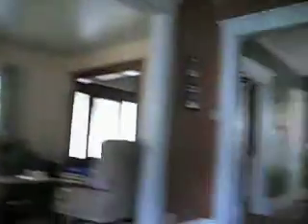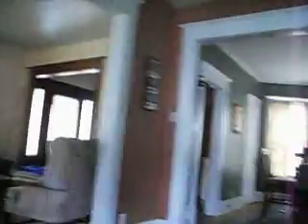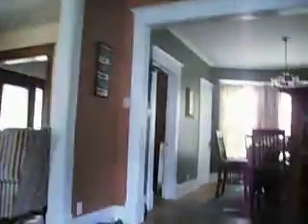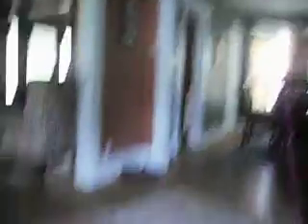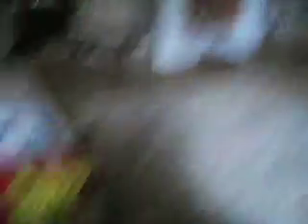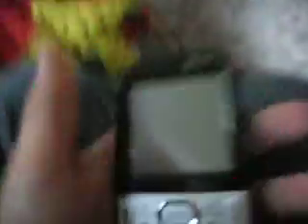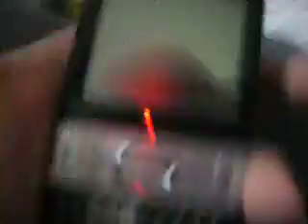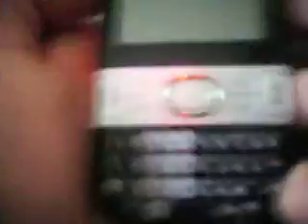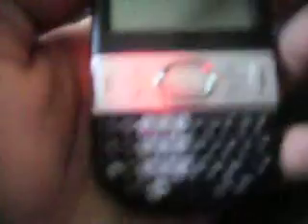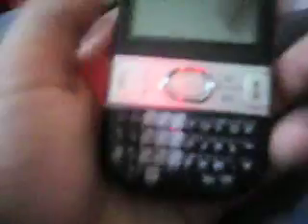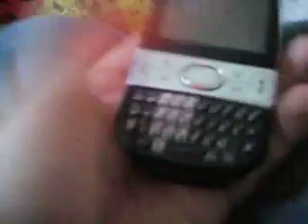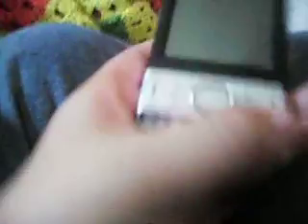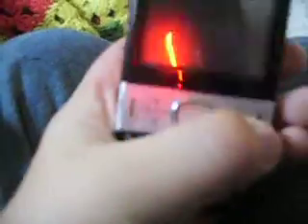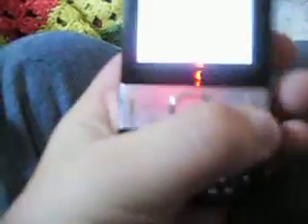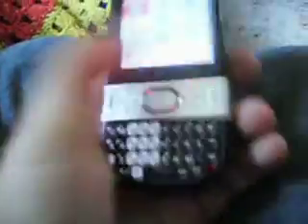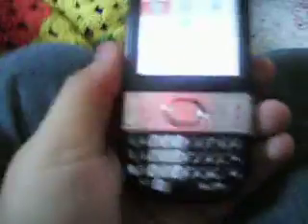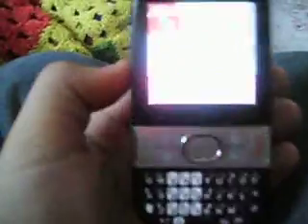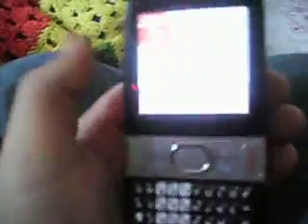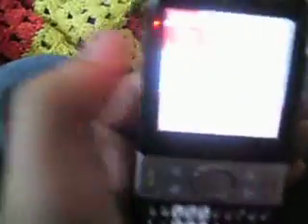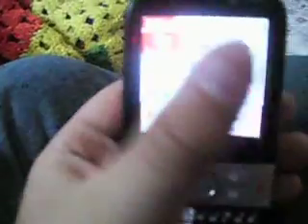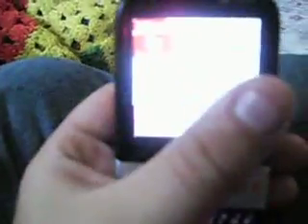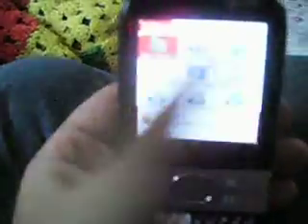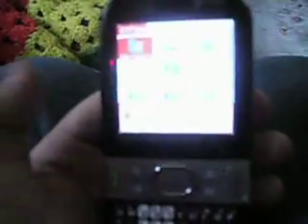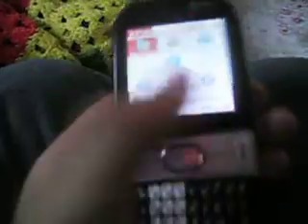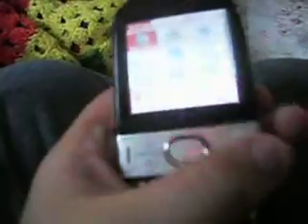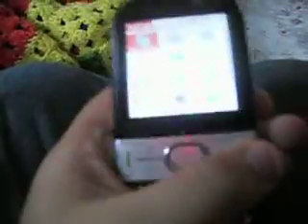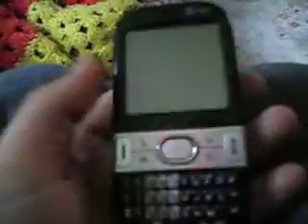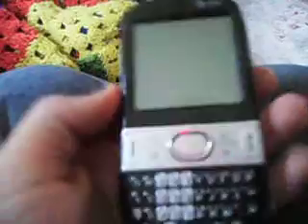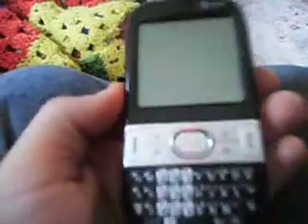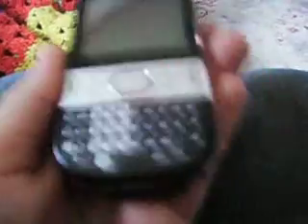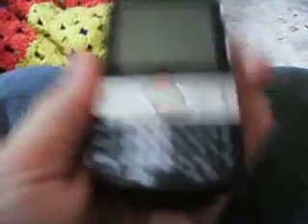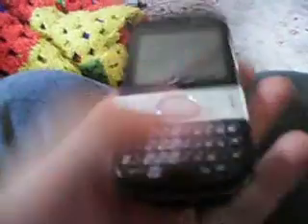Alright, so here's the phone. Turn on your home screen, all touch. I'm gonna make this quick.